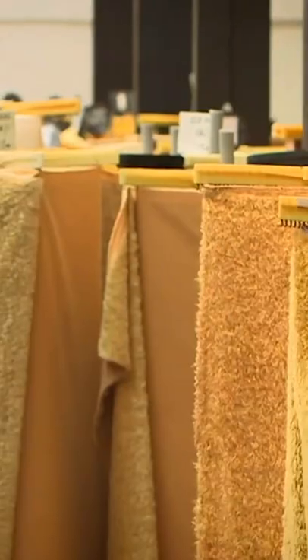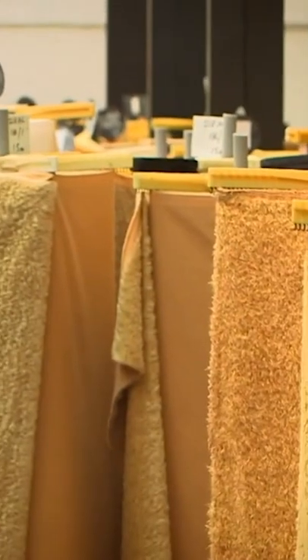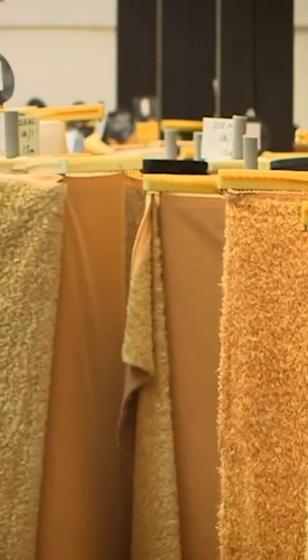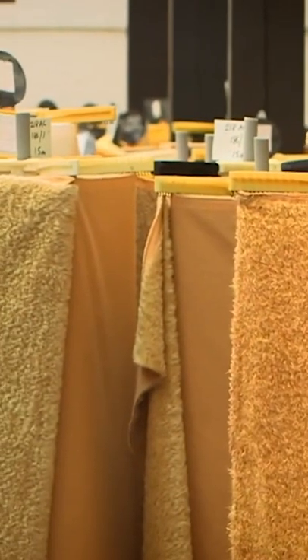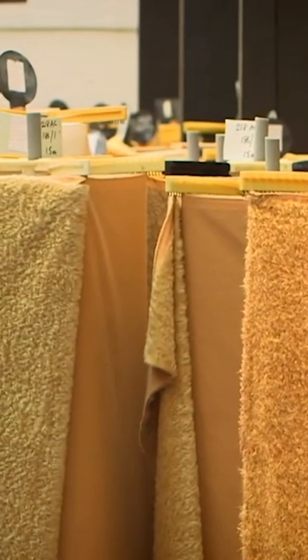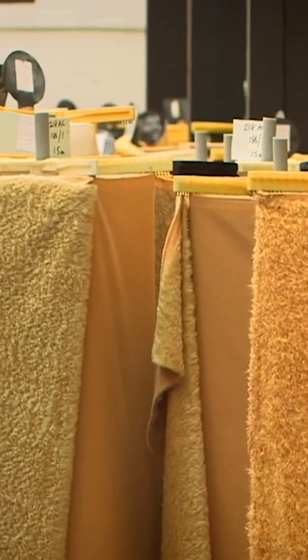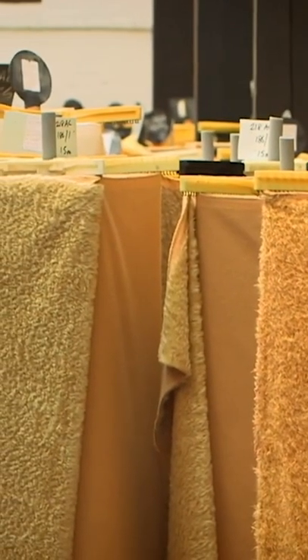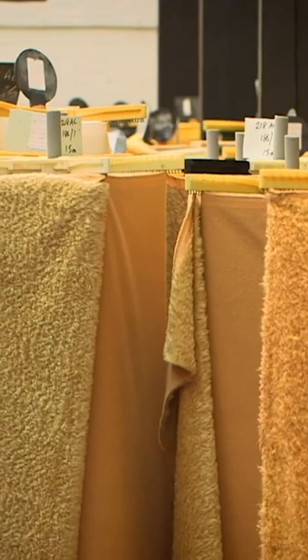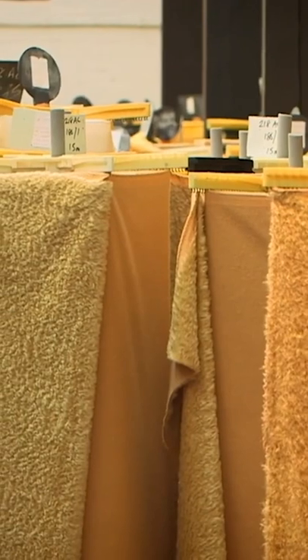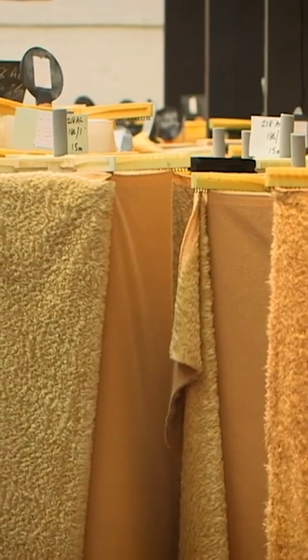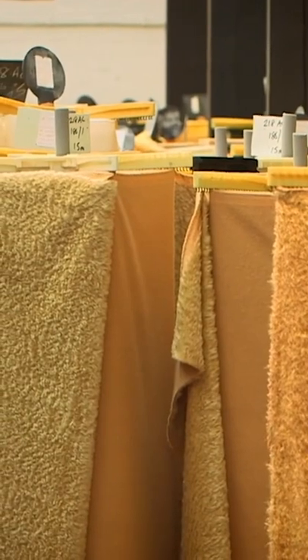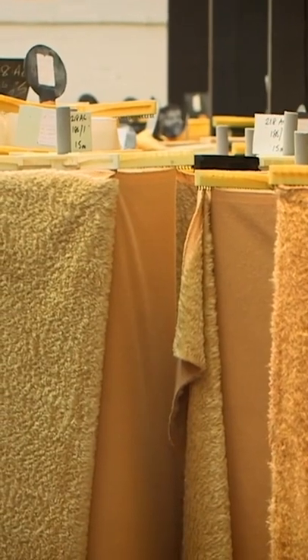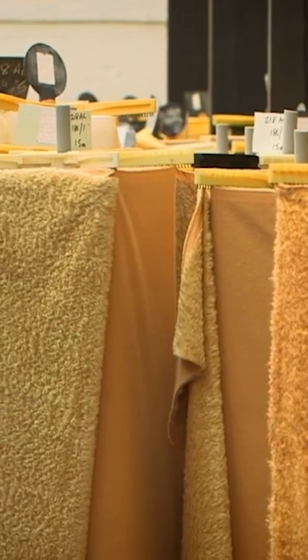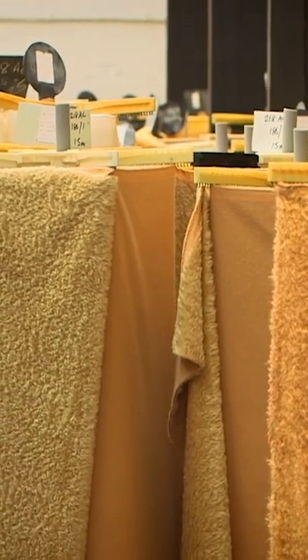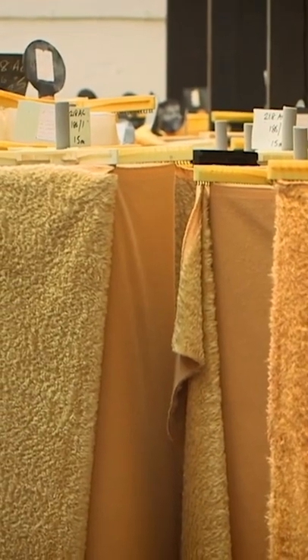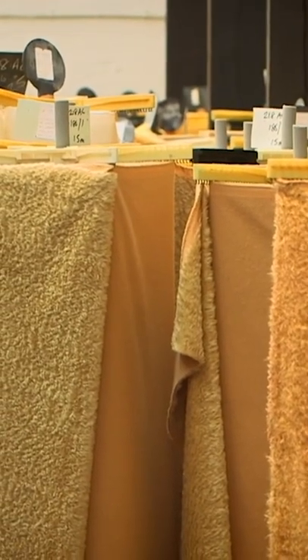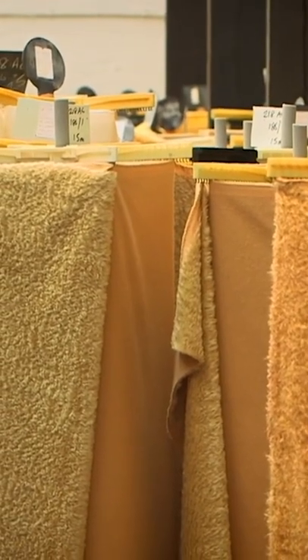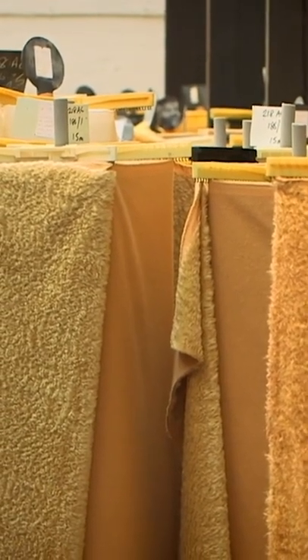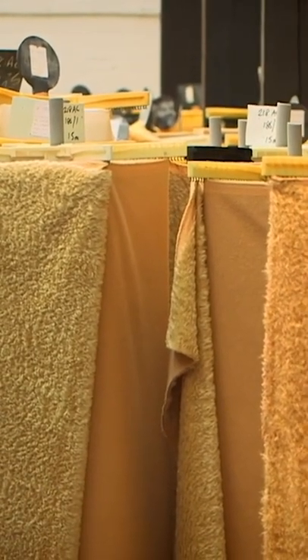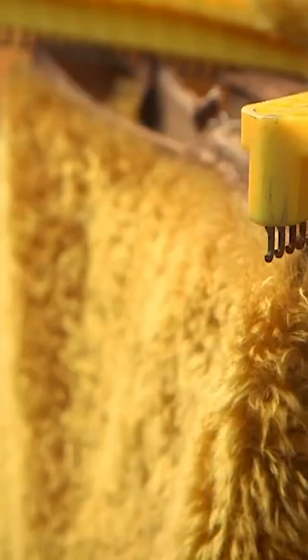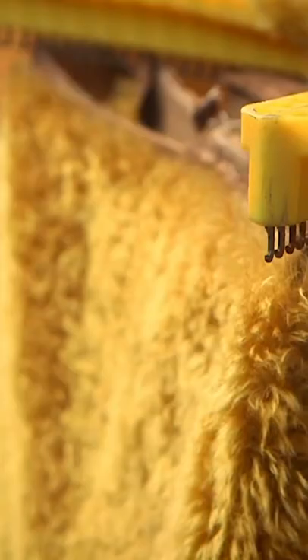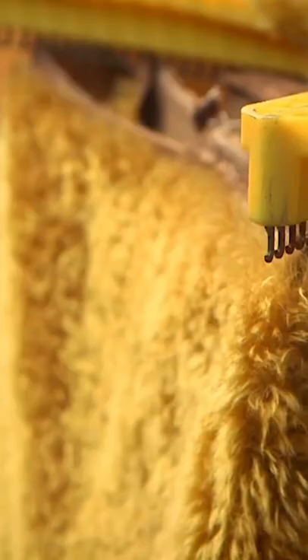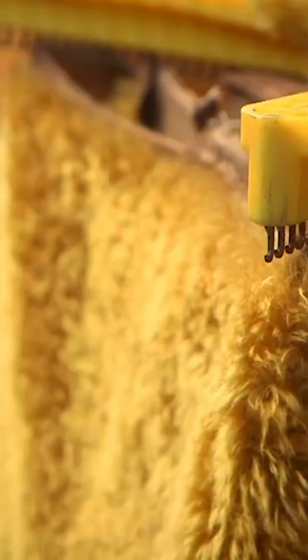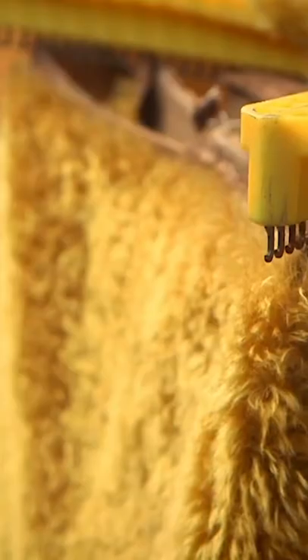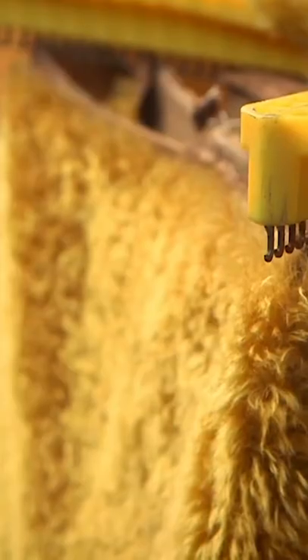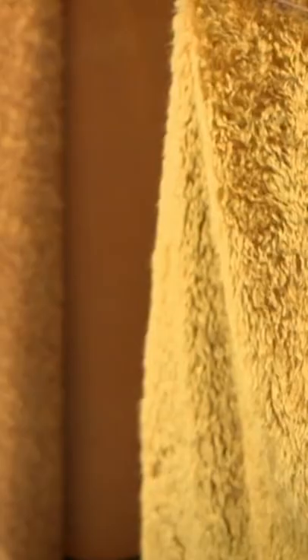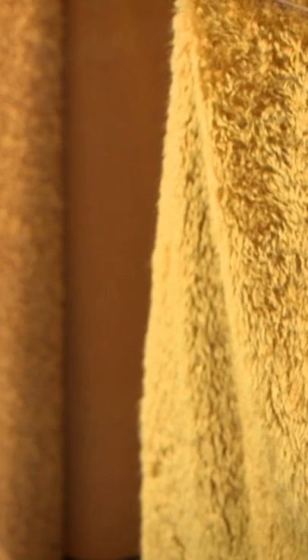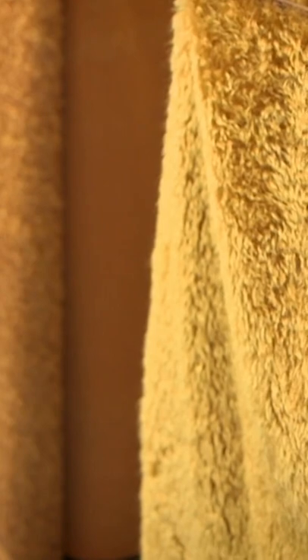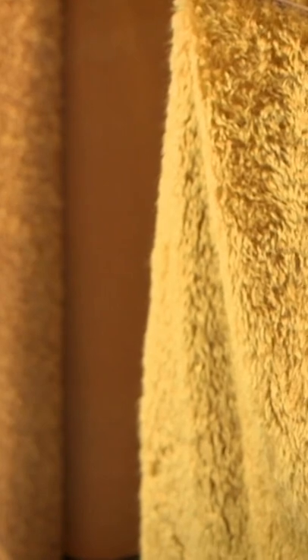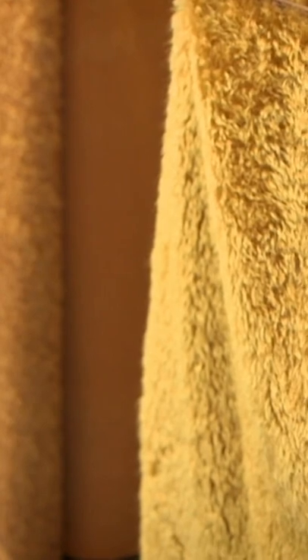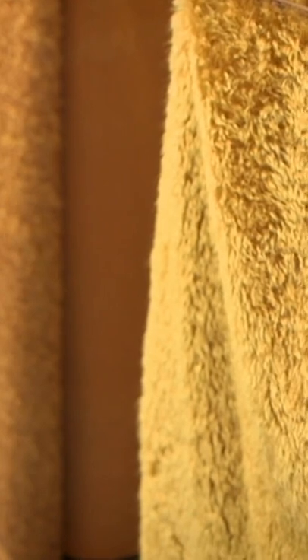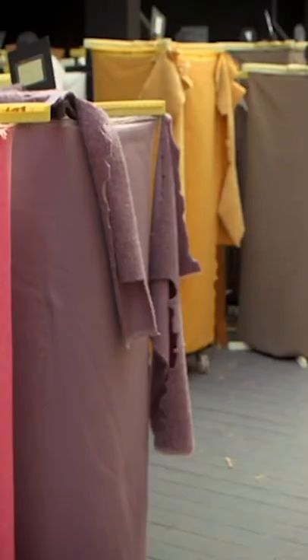Next to the teddy bear shop is the teddy bear factory, and these are all the rolls of mohair. There are so many different colors.